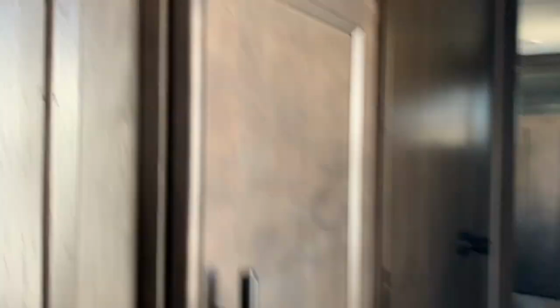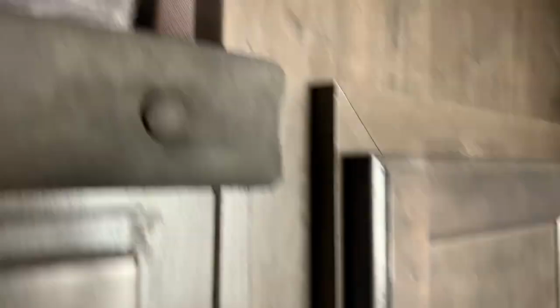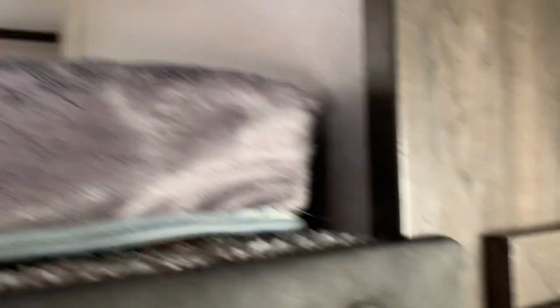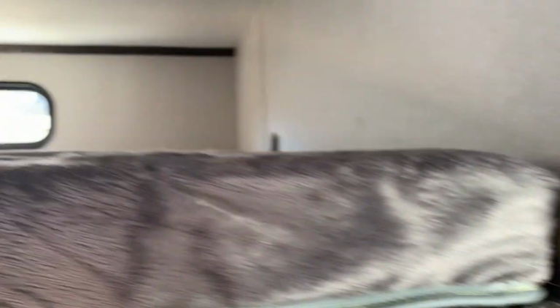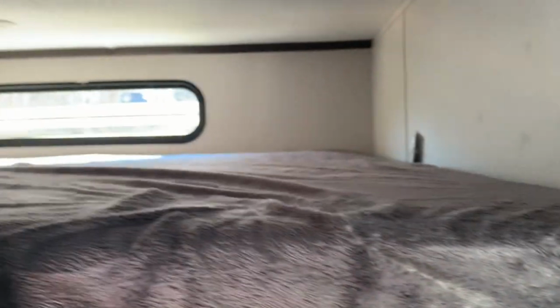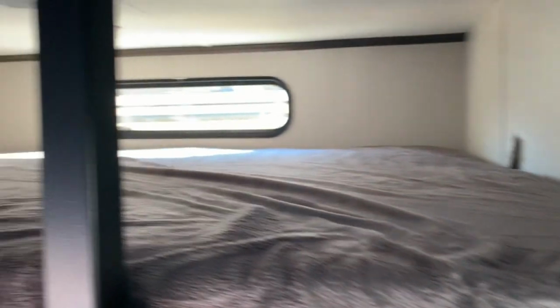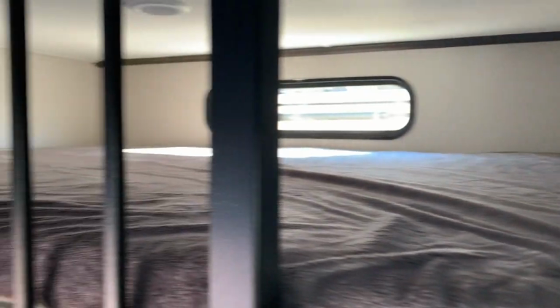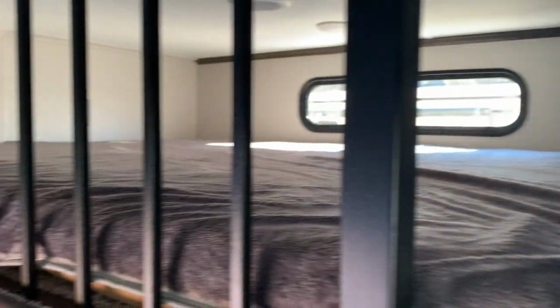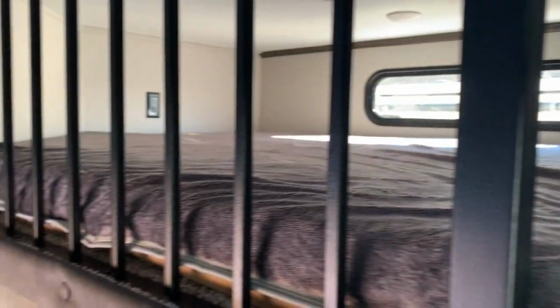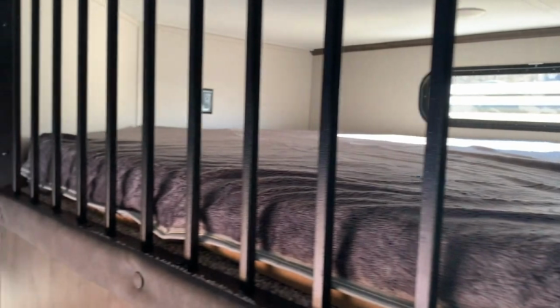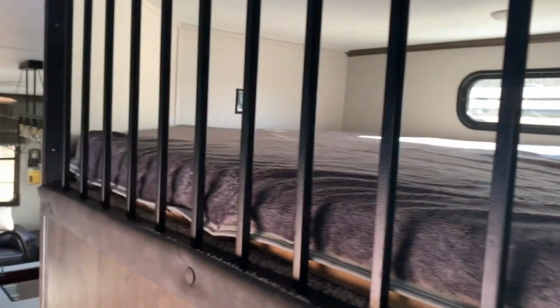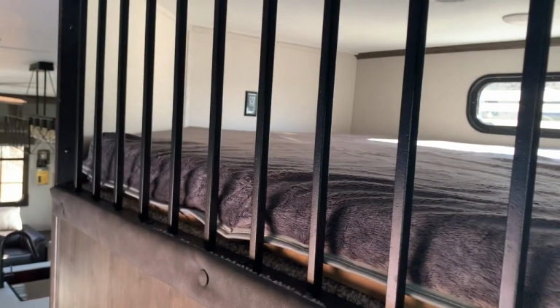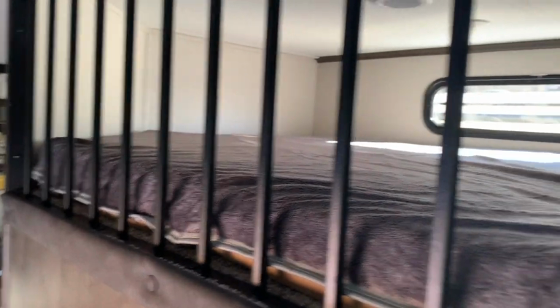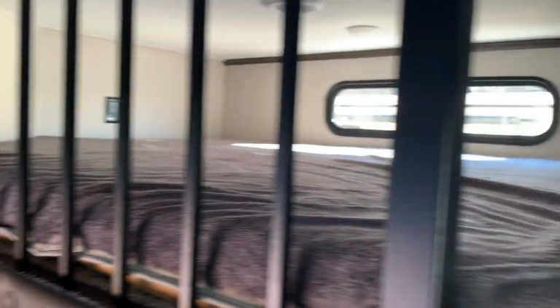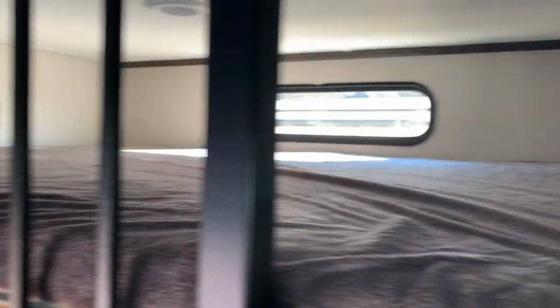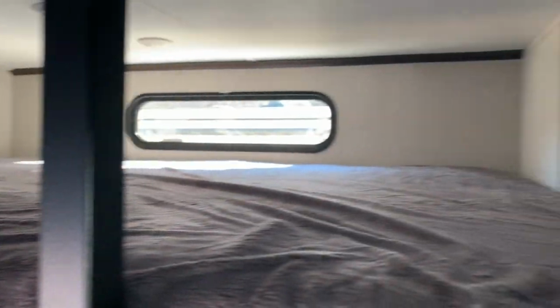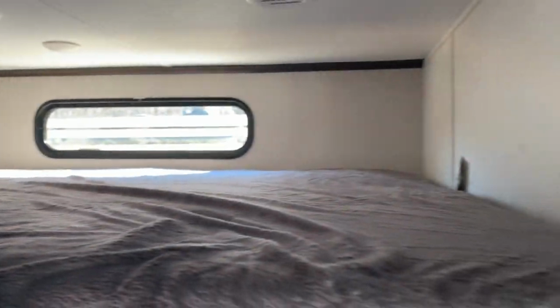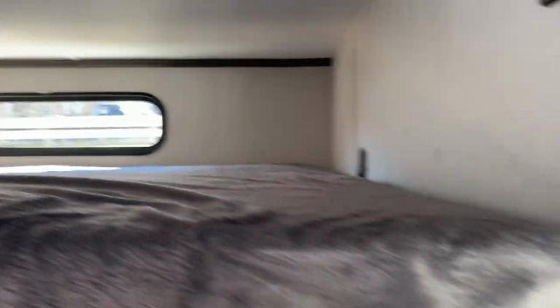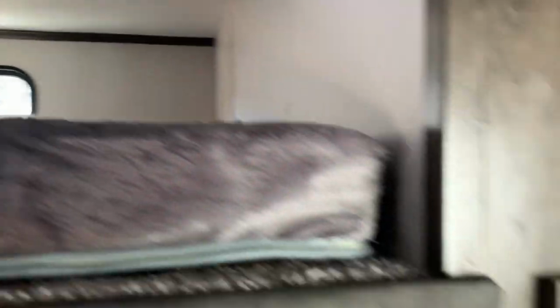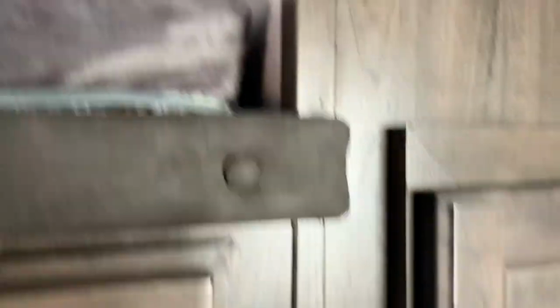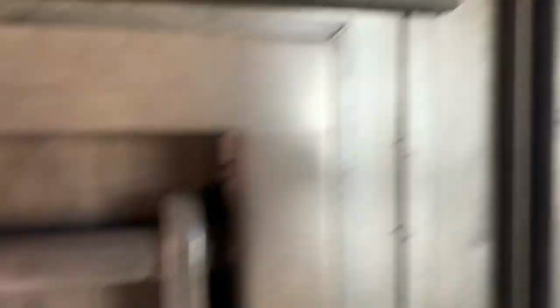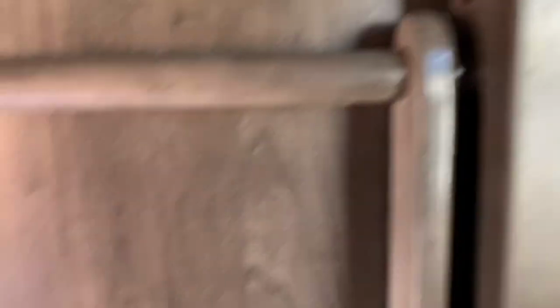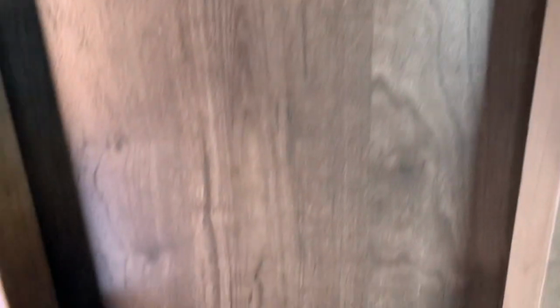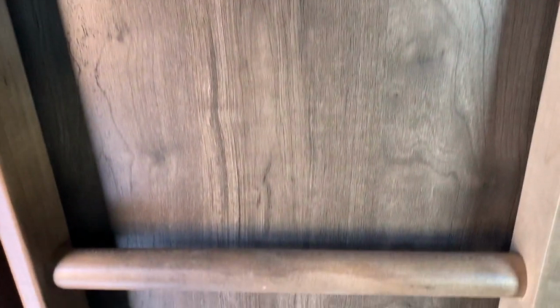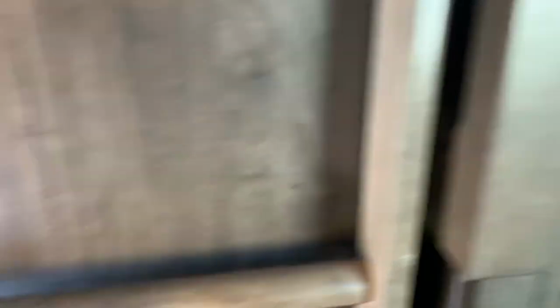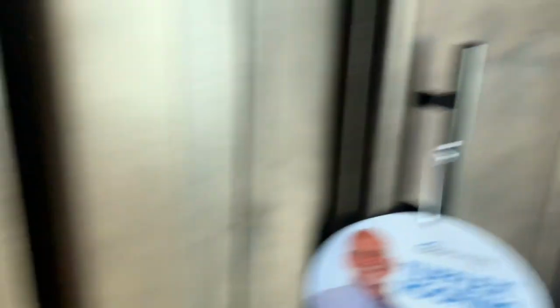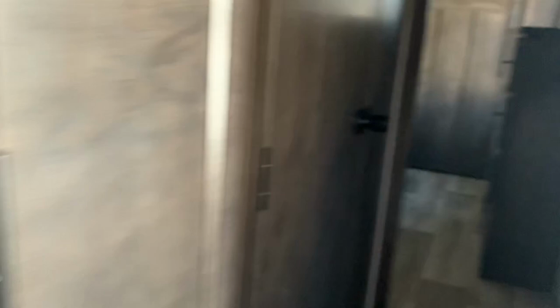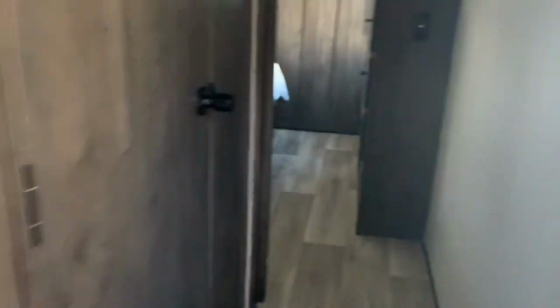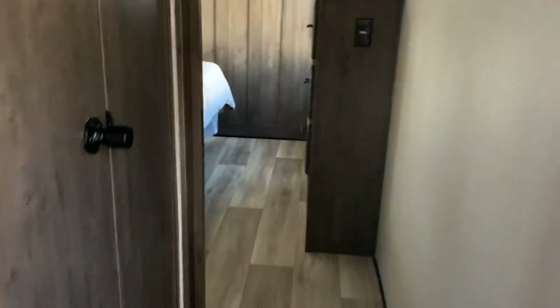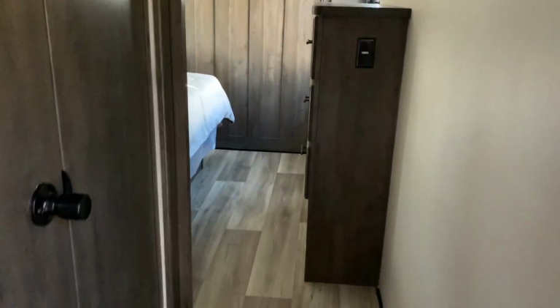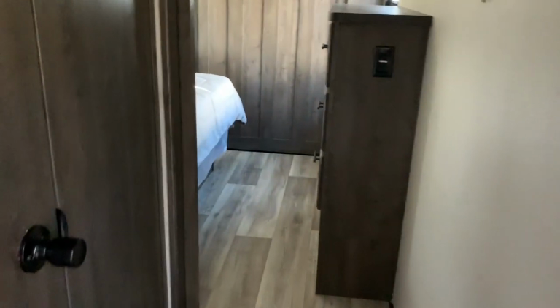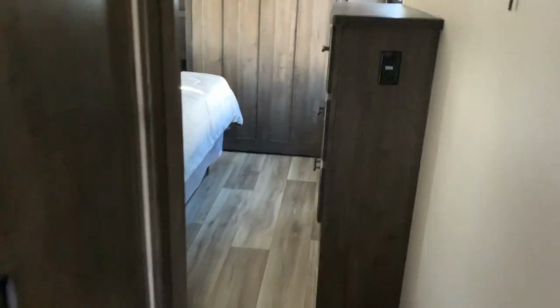Go up the stairs — here's the loft area. Storage or great for the kids. It has a built-in ladder. Come back to the bedroom.